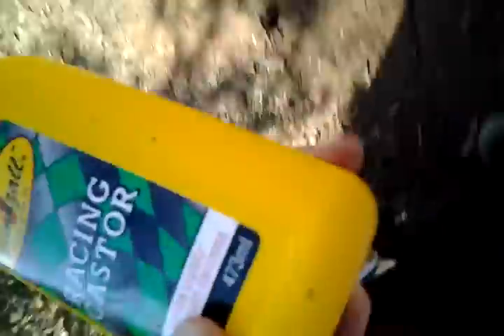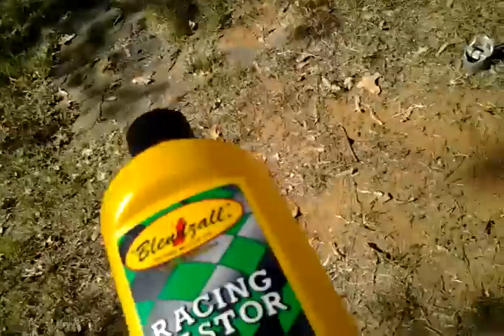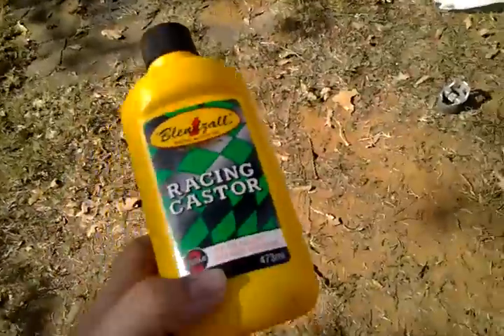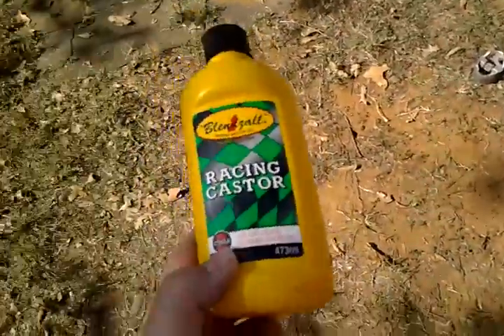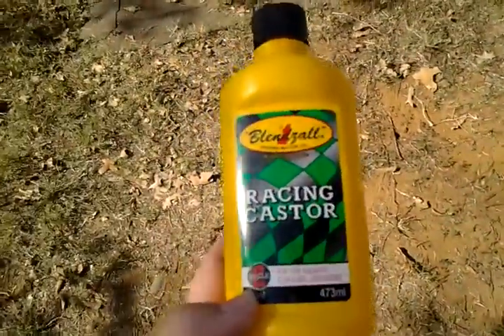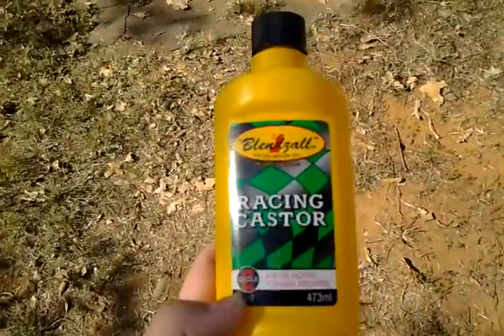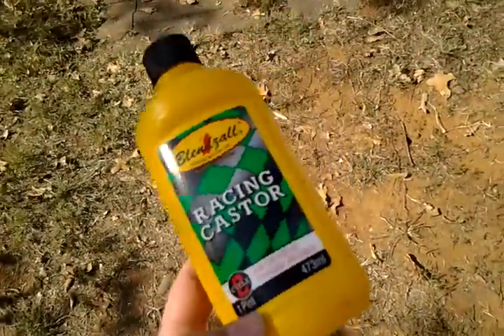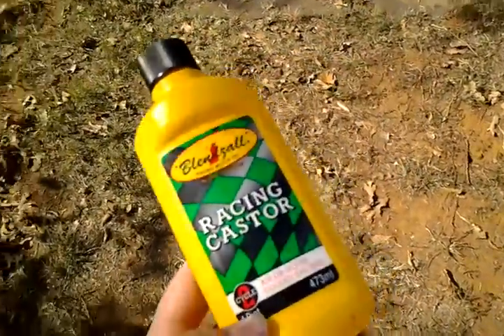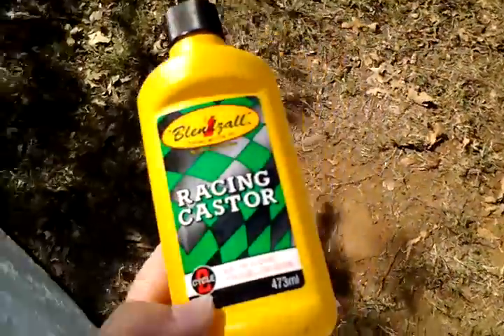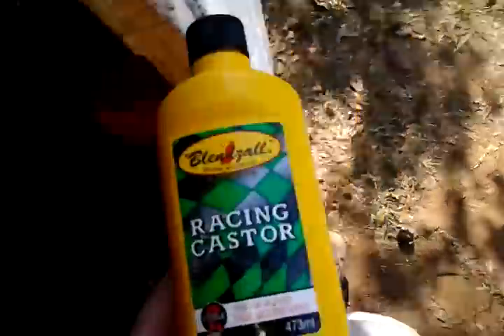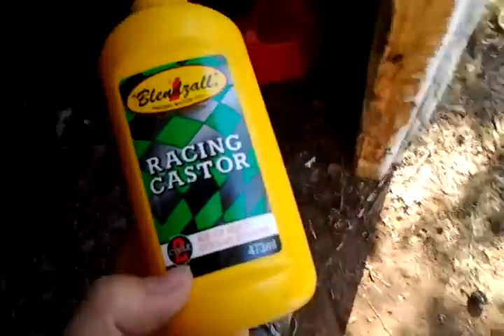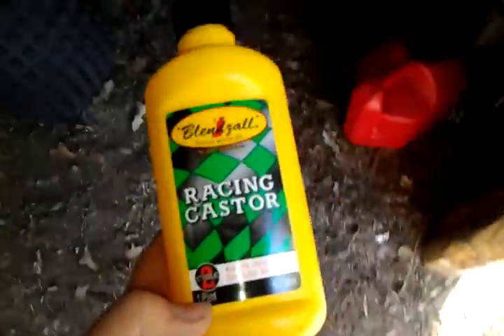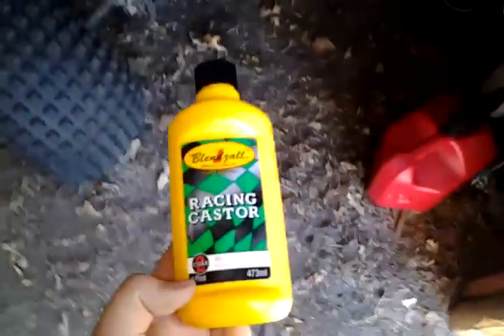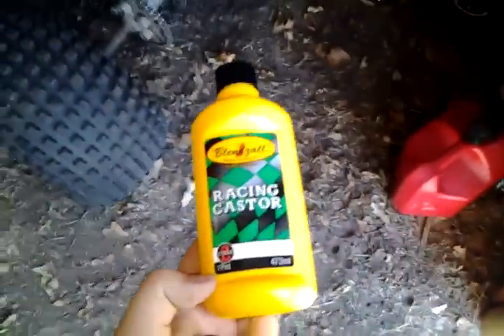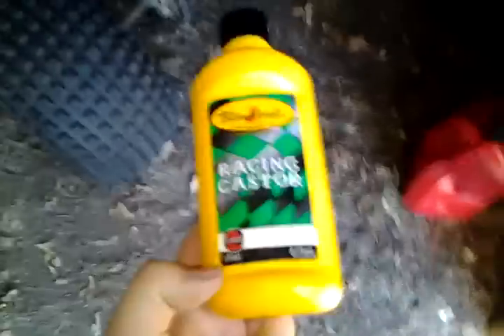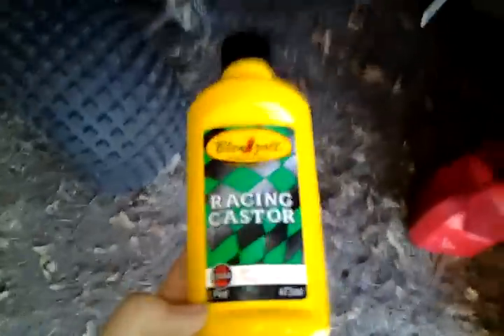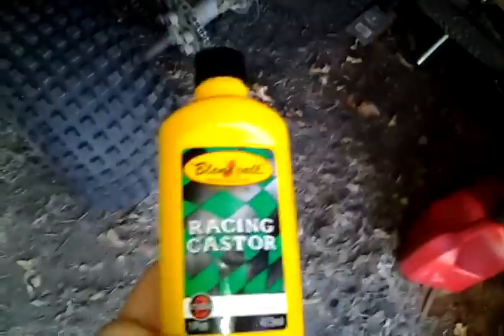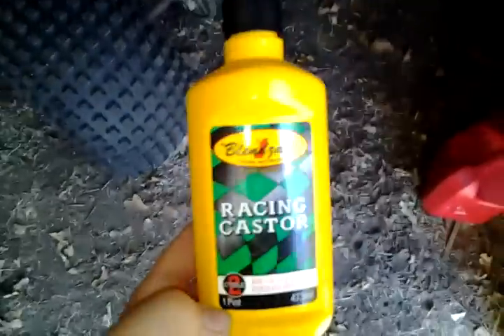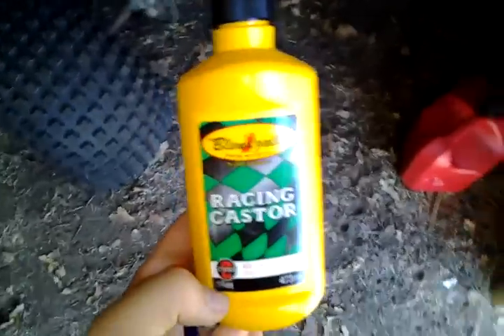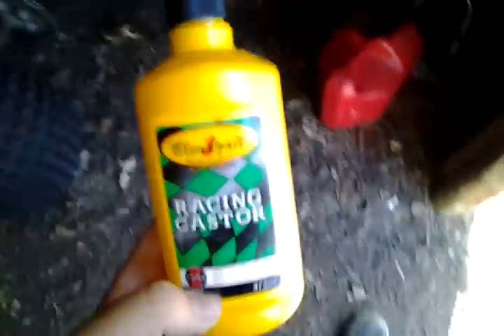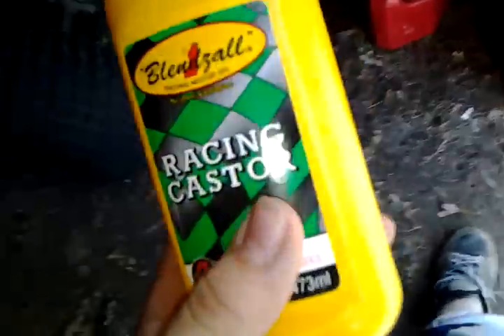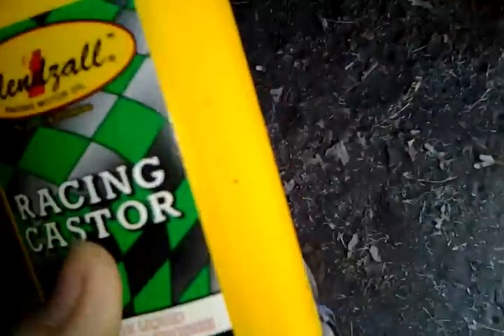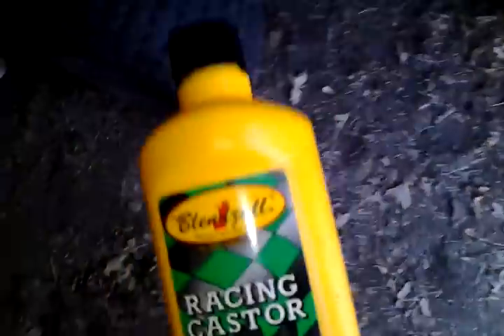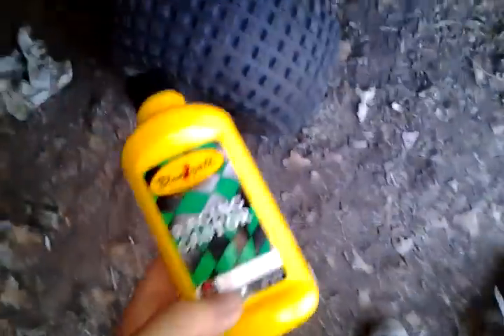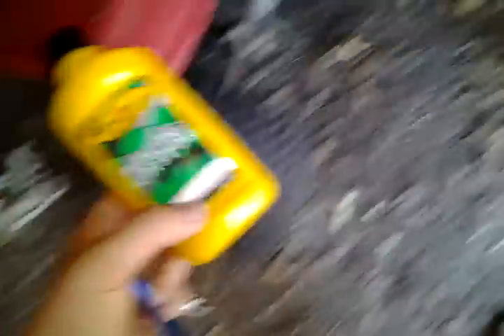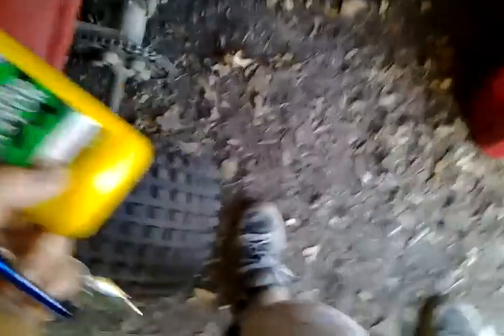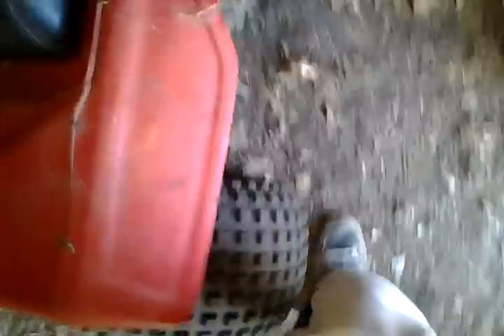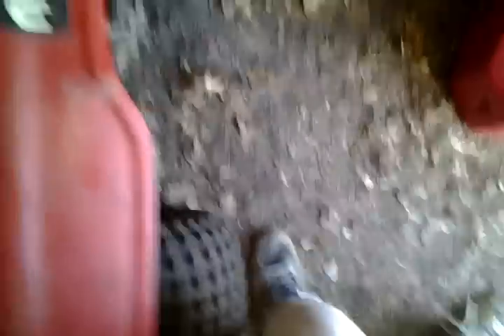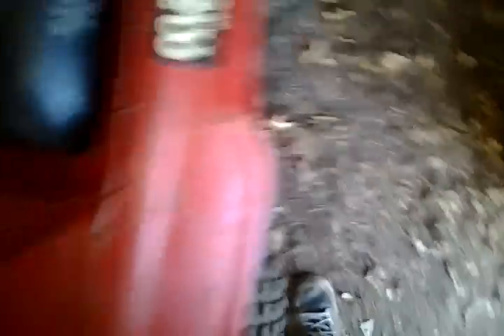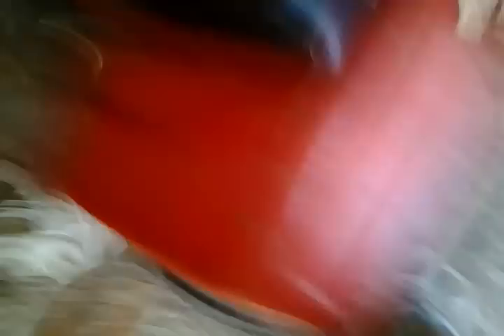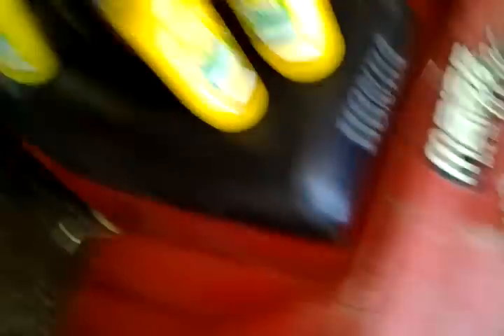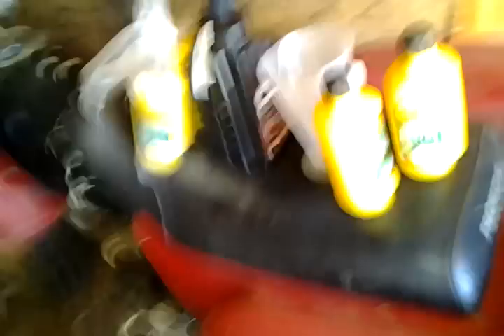This is all I've ran through it. This stuff — better lighting — this stuff is amazing. Smells great whenever you burn it. It doesn't gunk up your plug. Got a lot of it there.